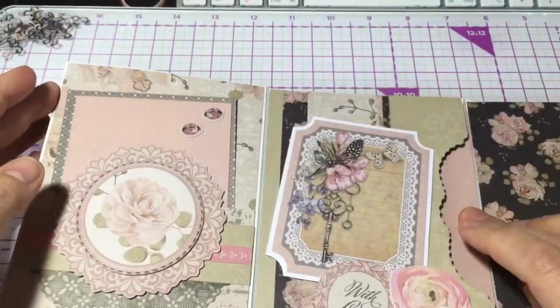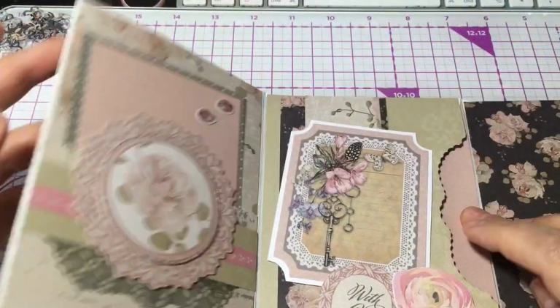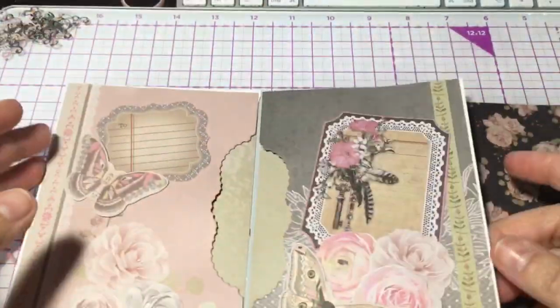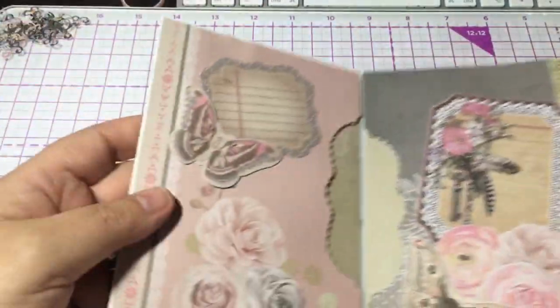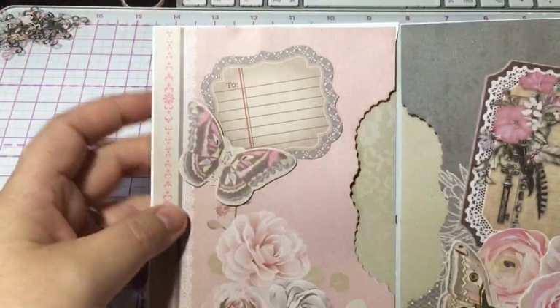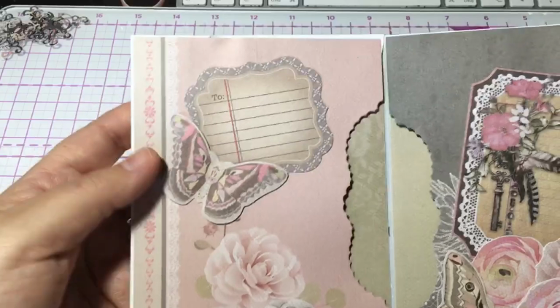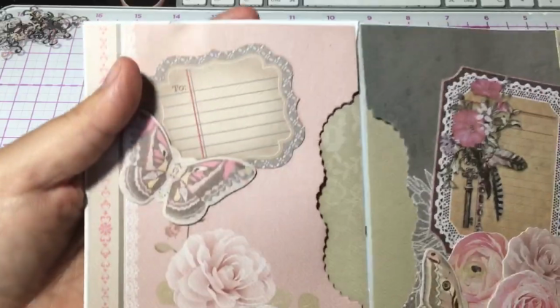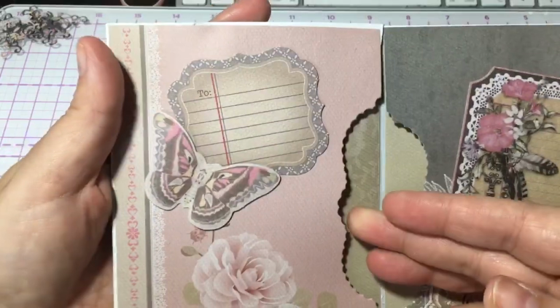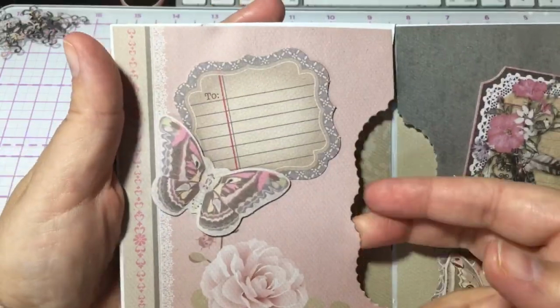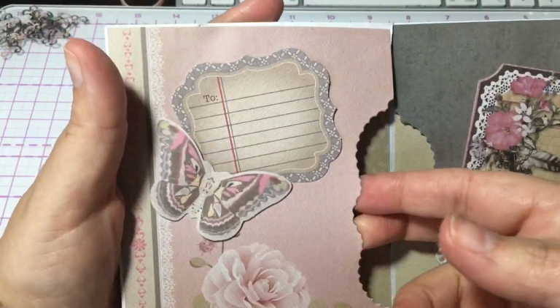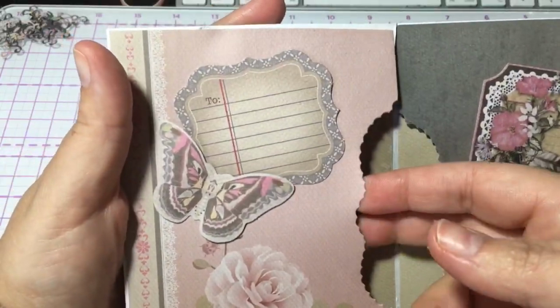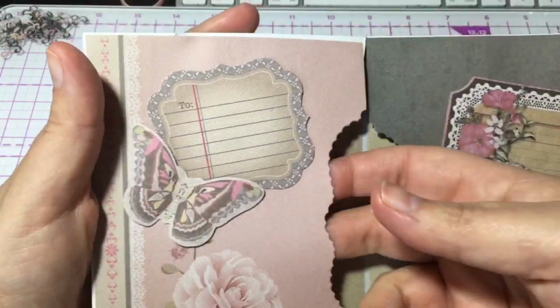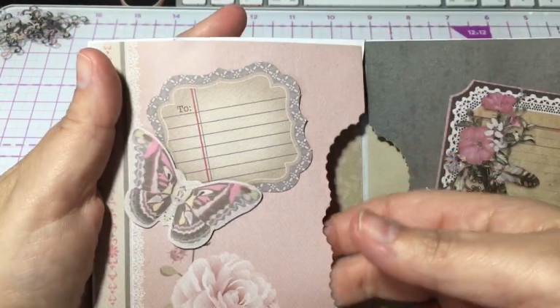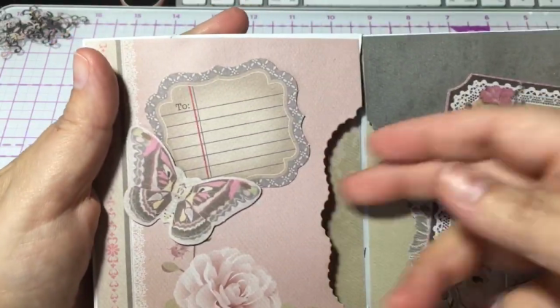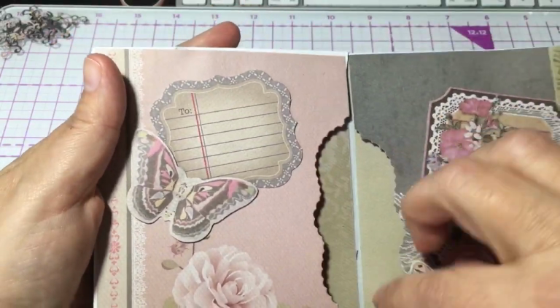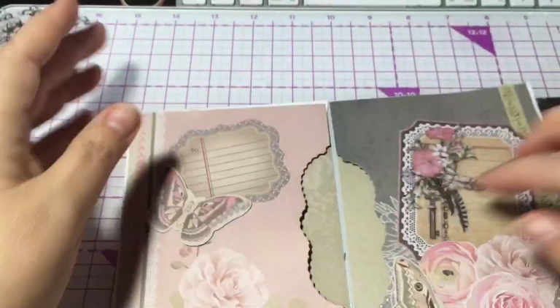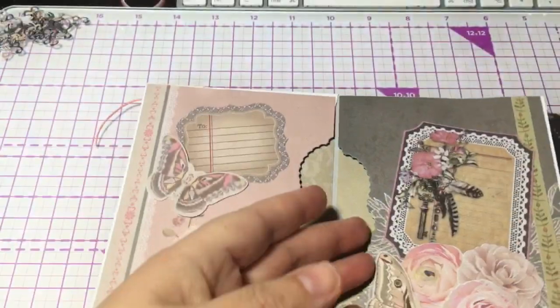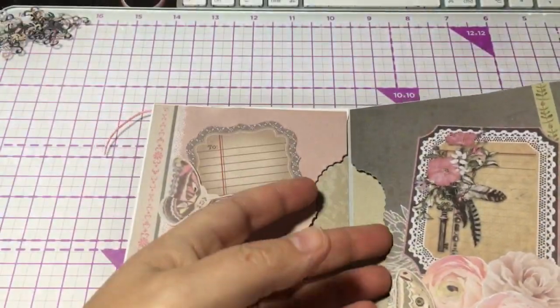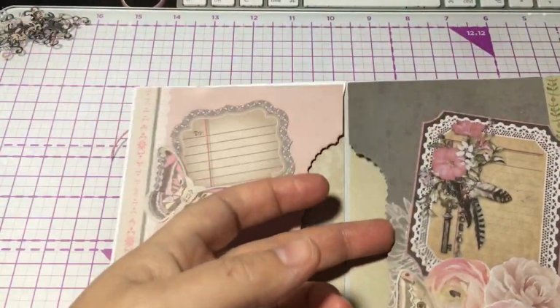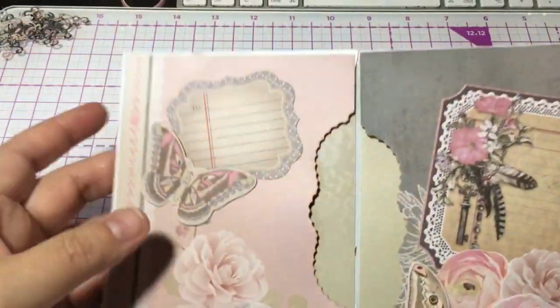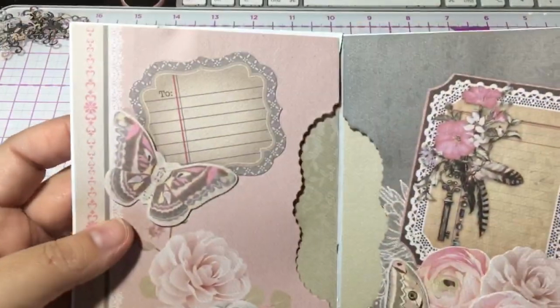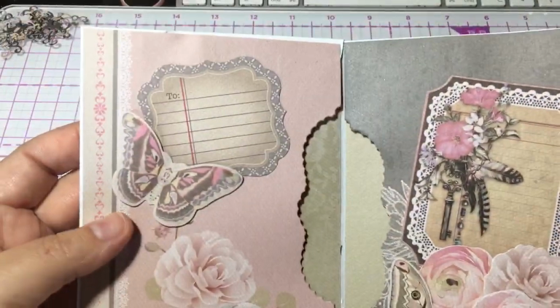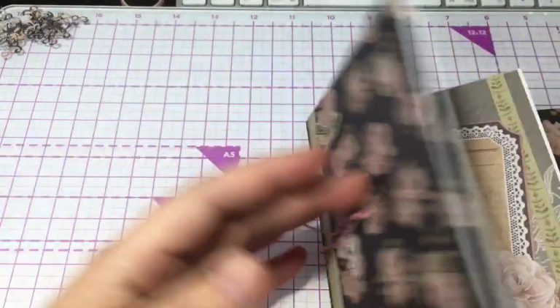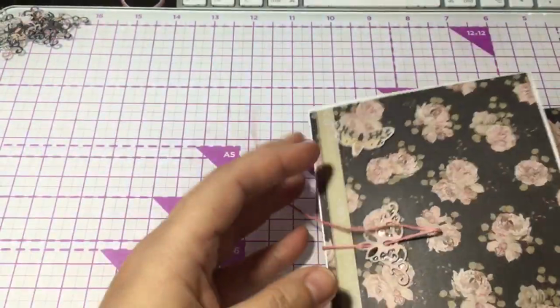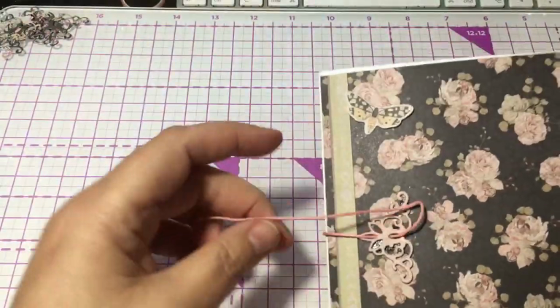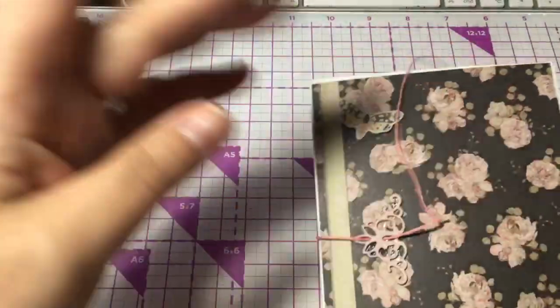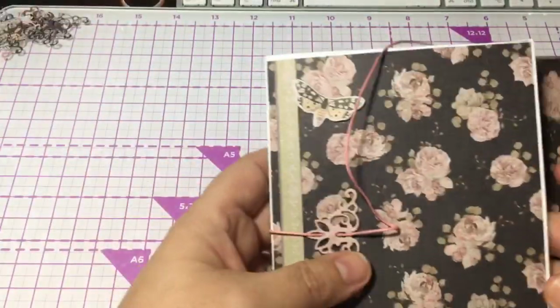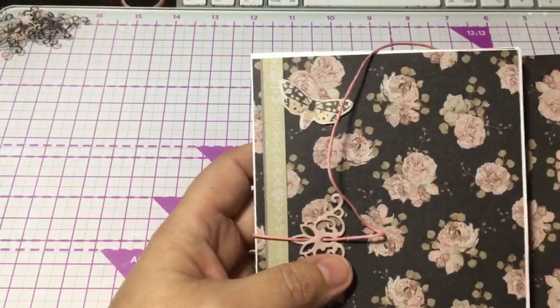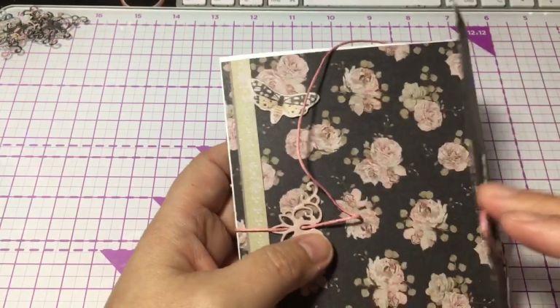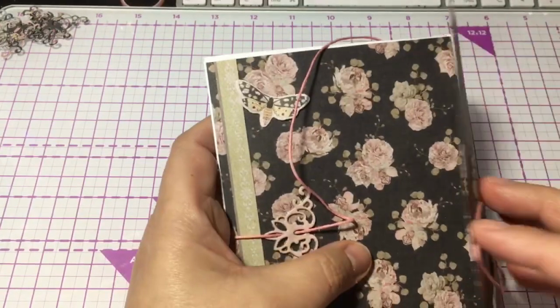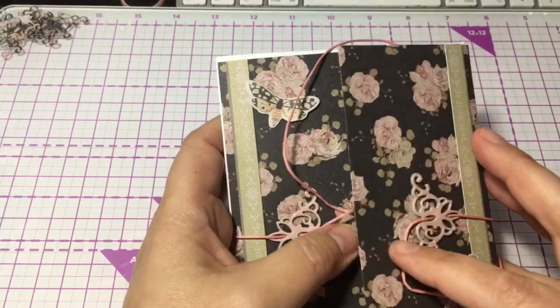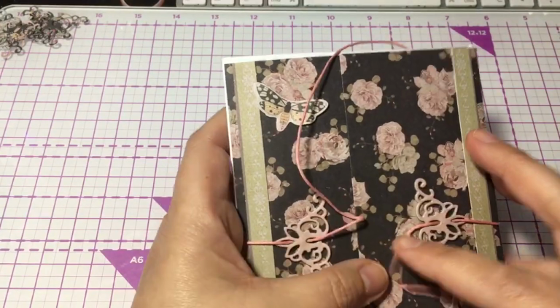I have one pocket on this side and there are two on this side. Maybe I should have kept it to one, but I thought why not two. It's not personalized yet because I don't know who it's going to be for.